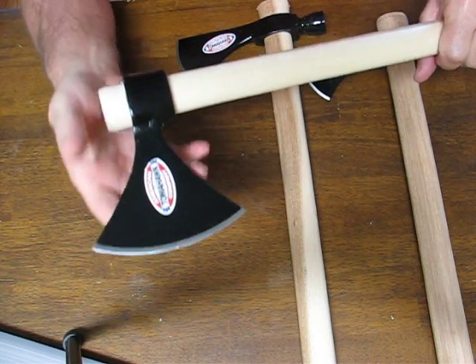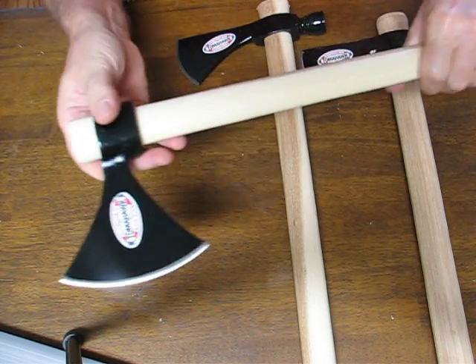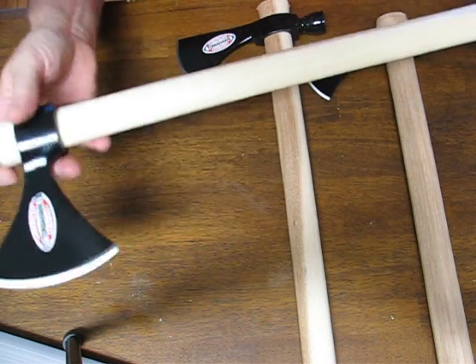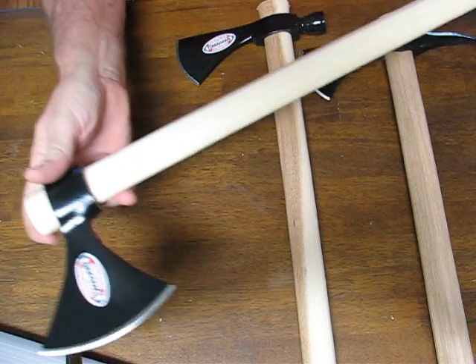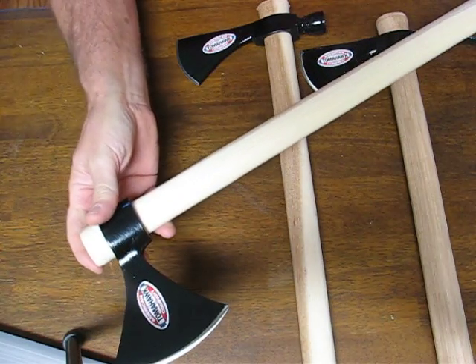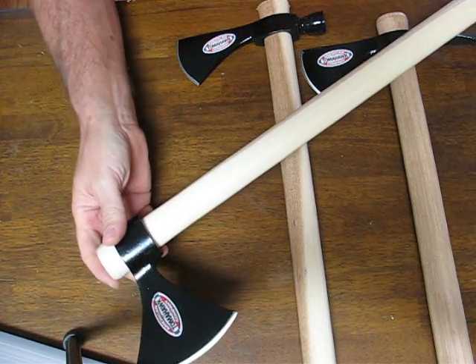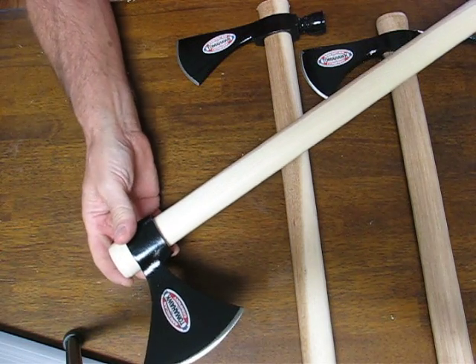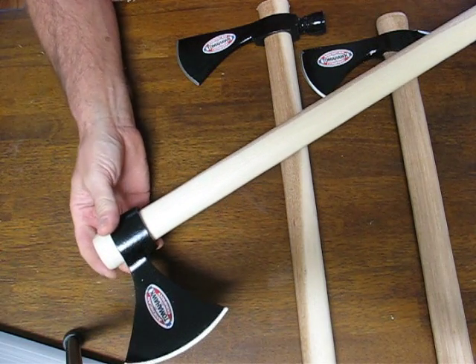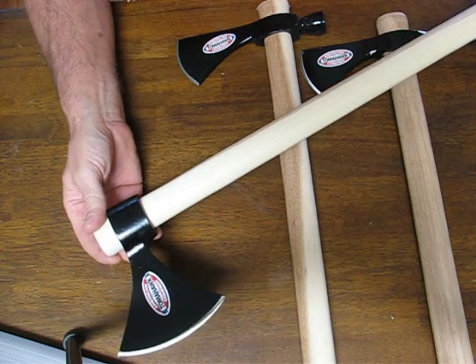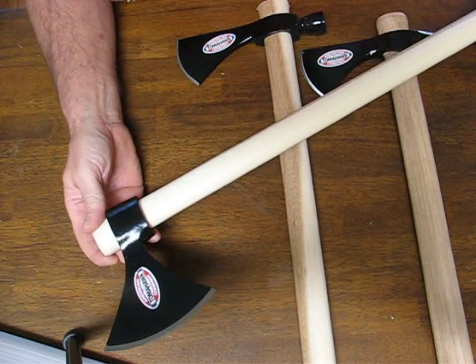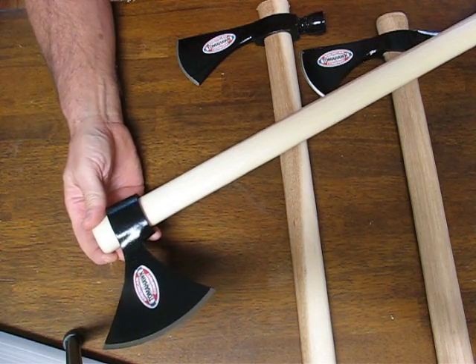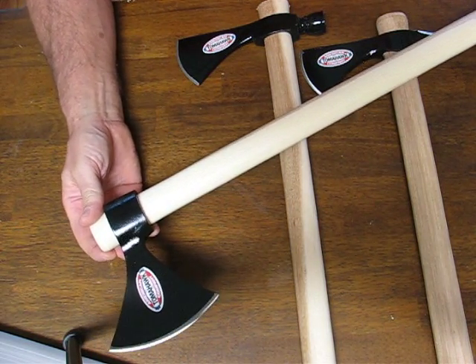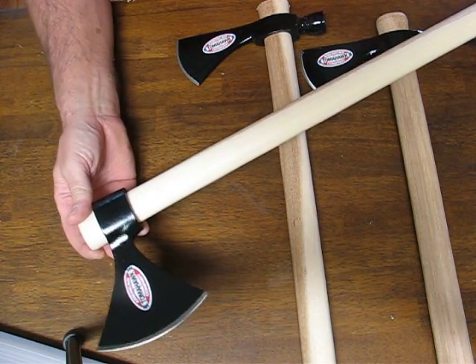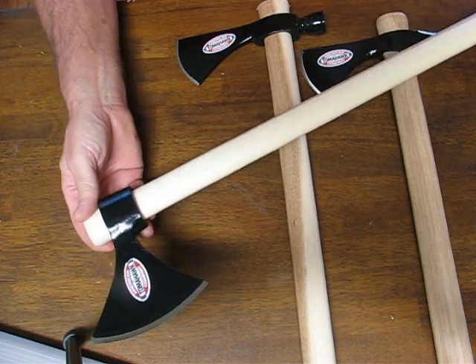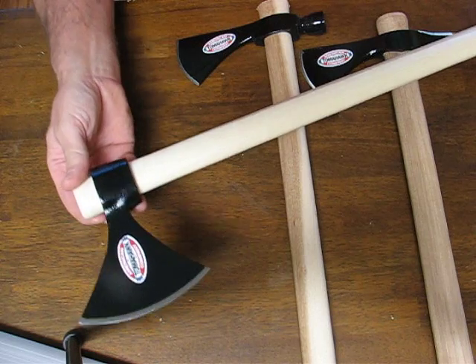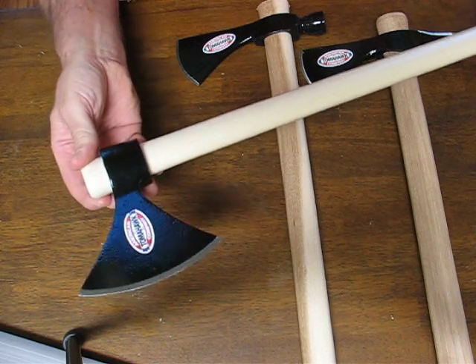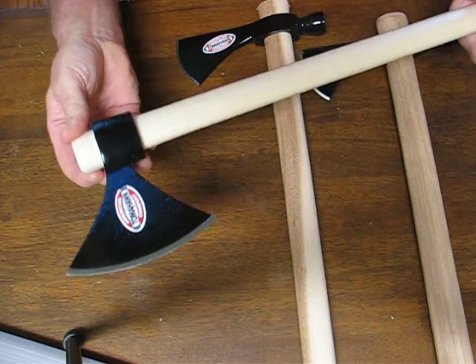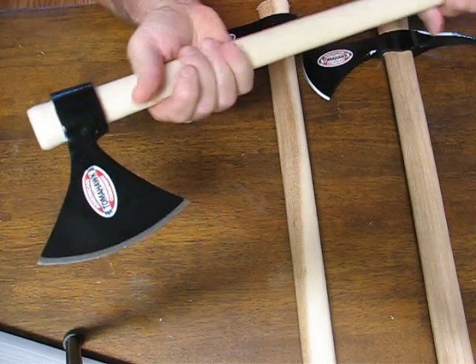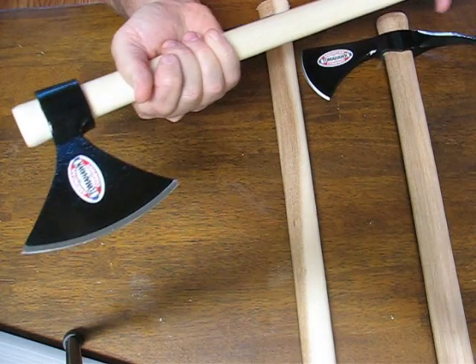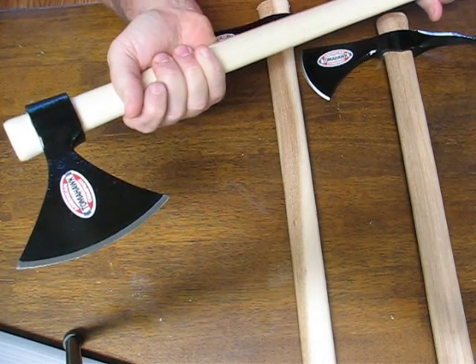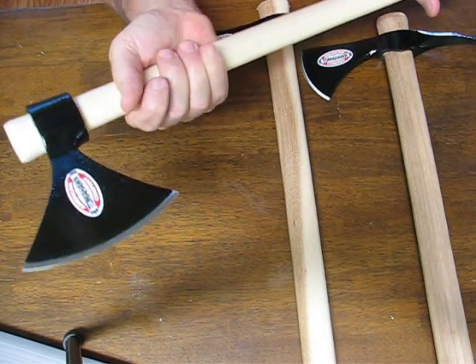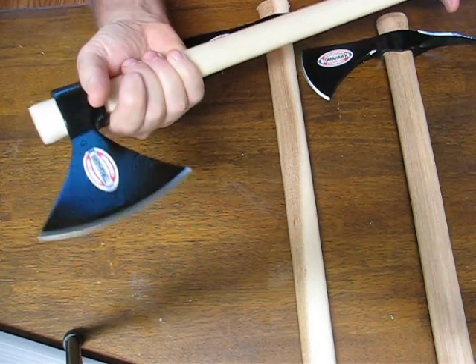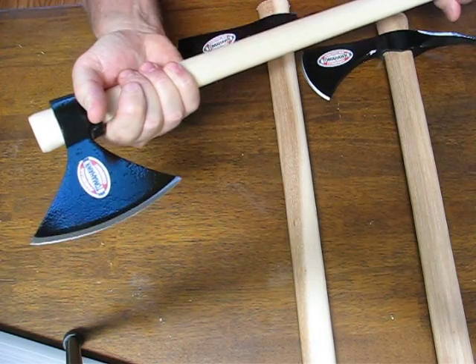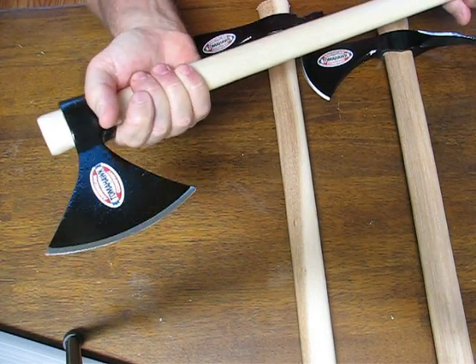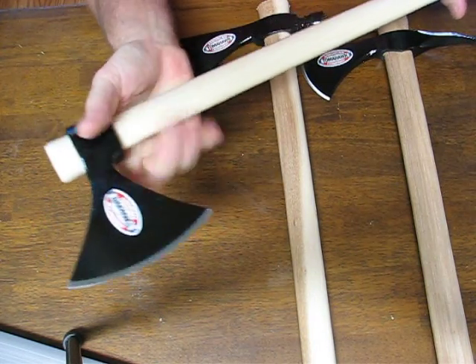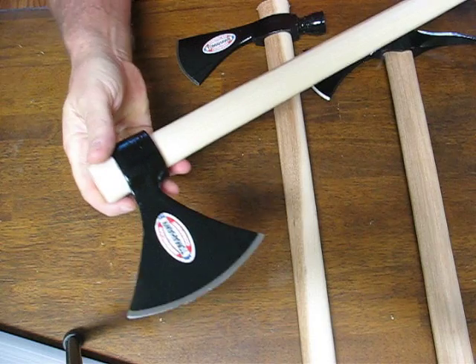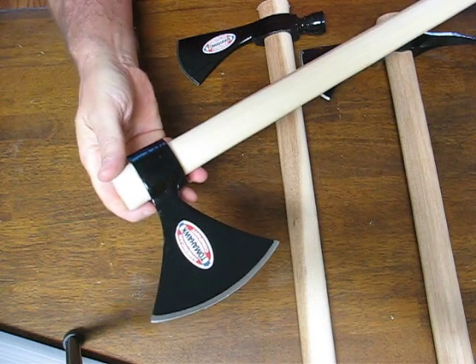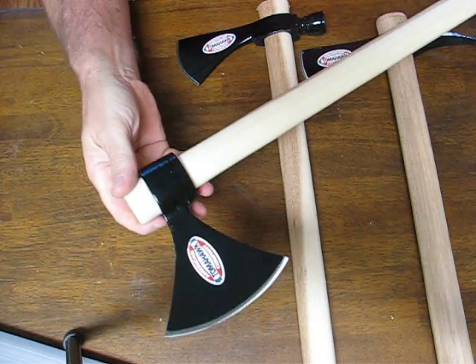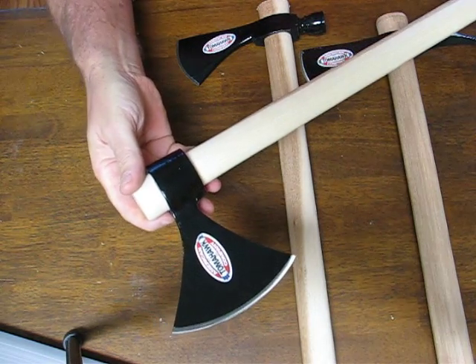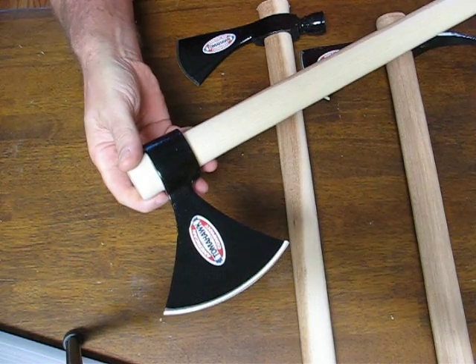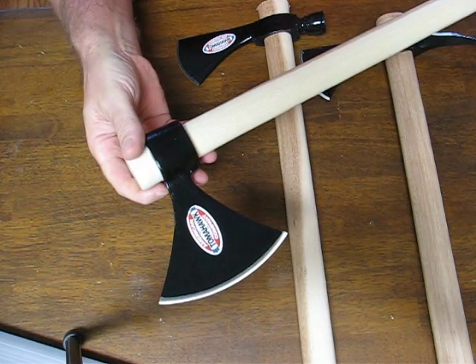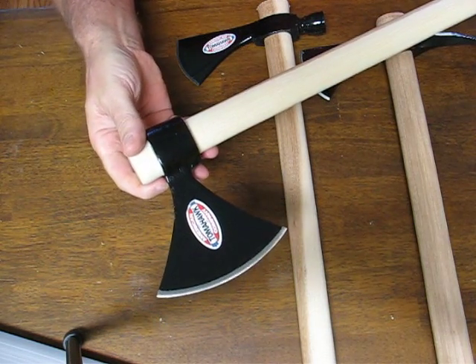It comes with a 22-inch long handle made of straight-grained American hickory, which is unsurpassed for absorbing shock and hard chopping, and it weighs in at 22.6 ounces.